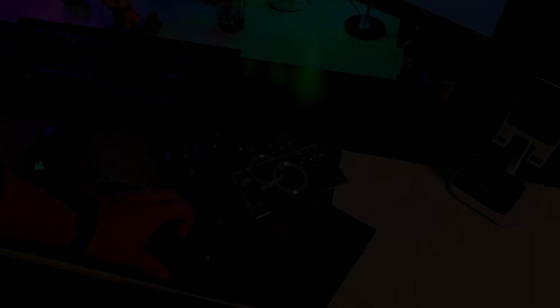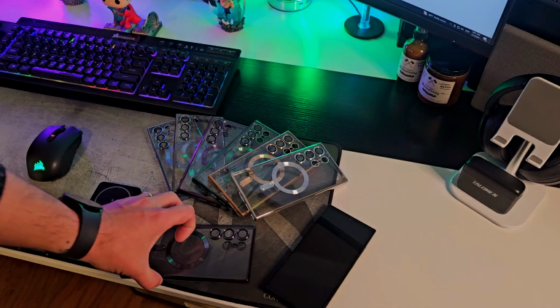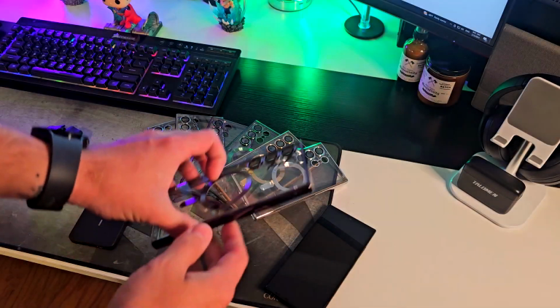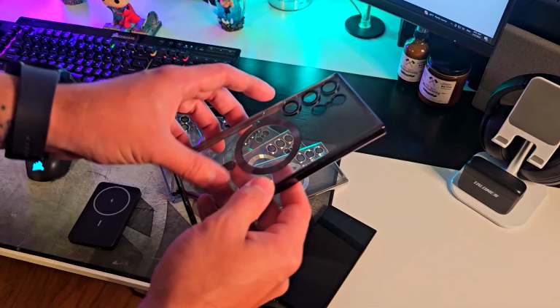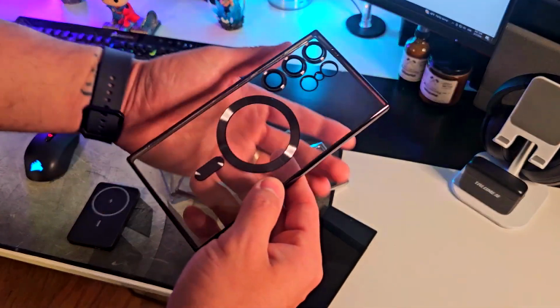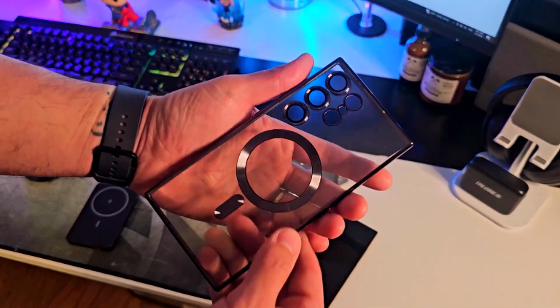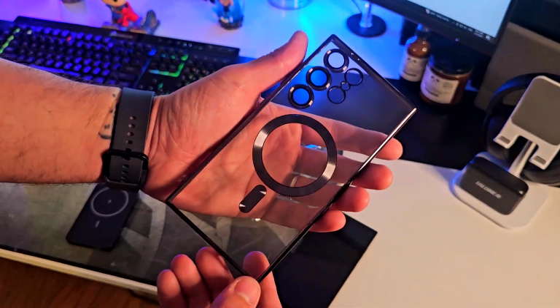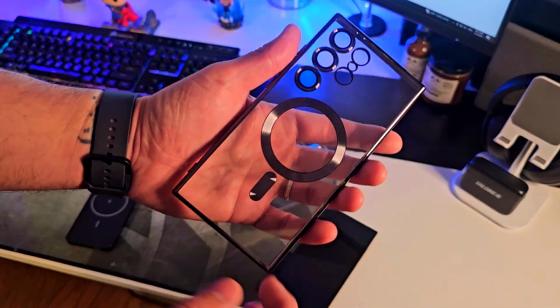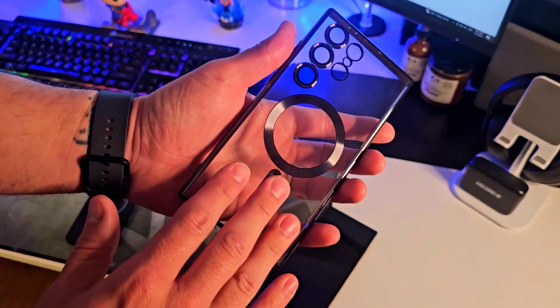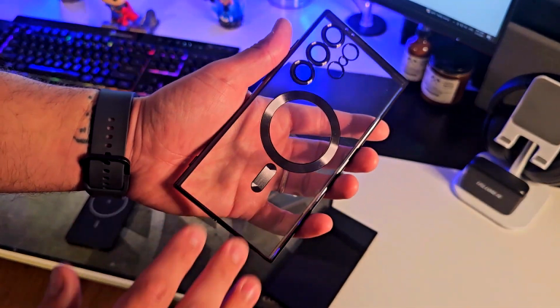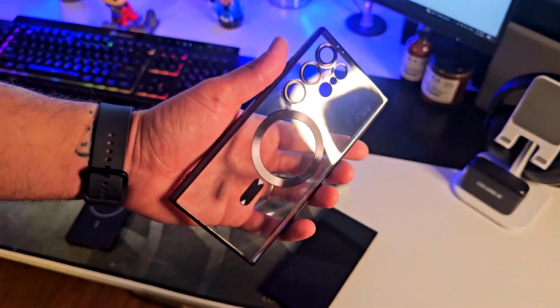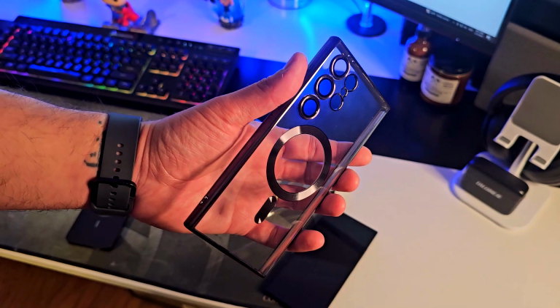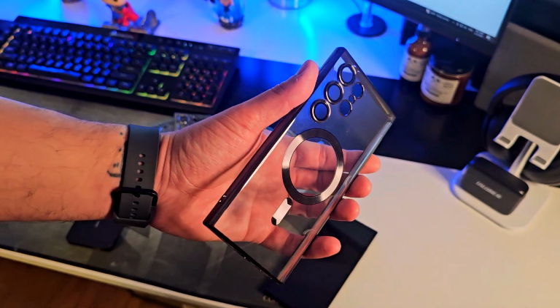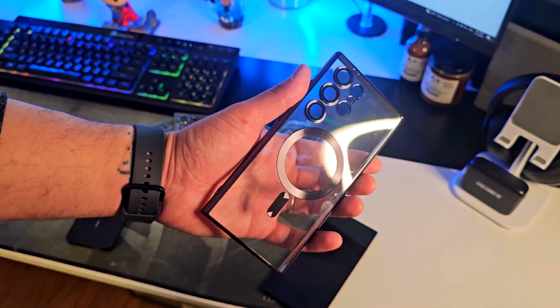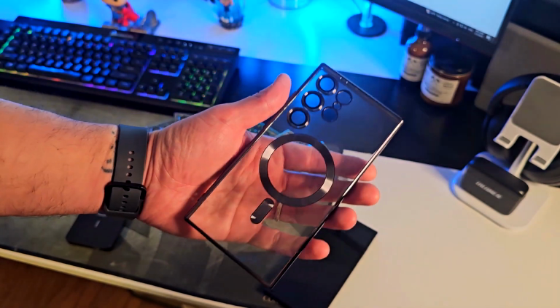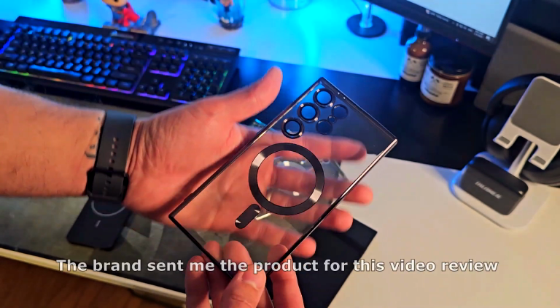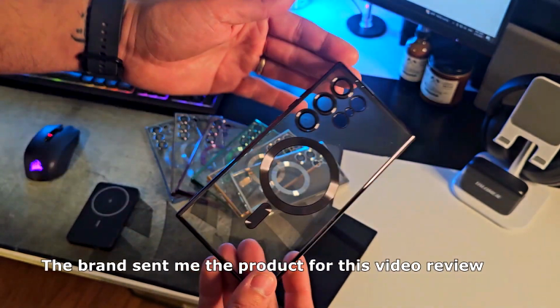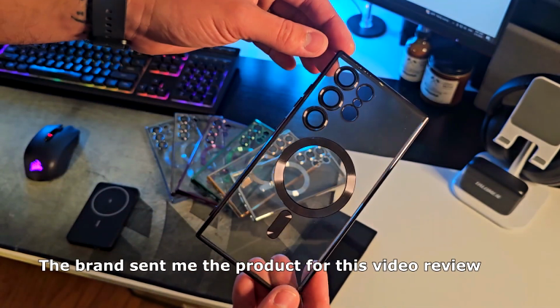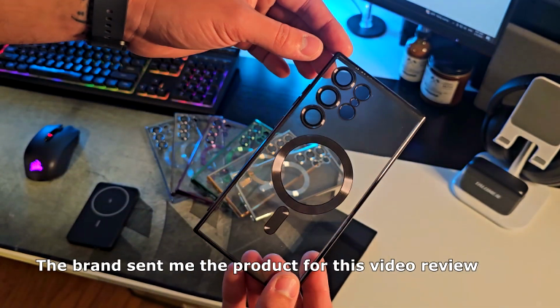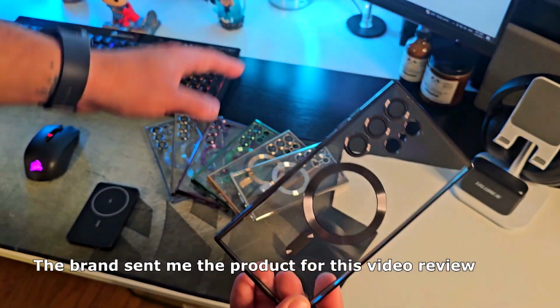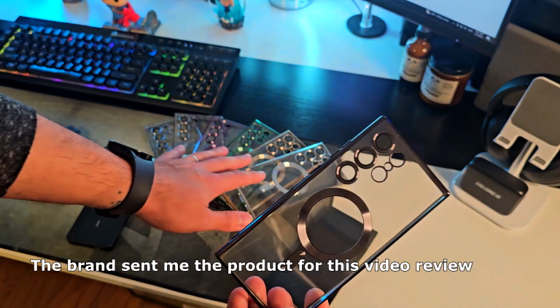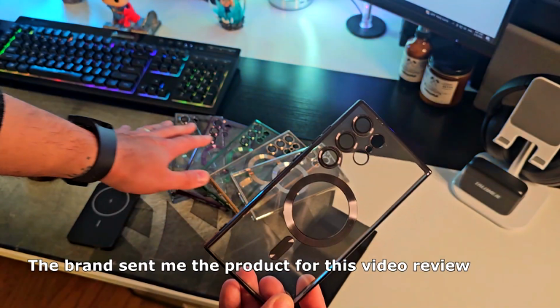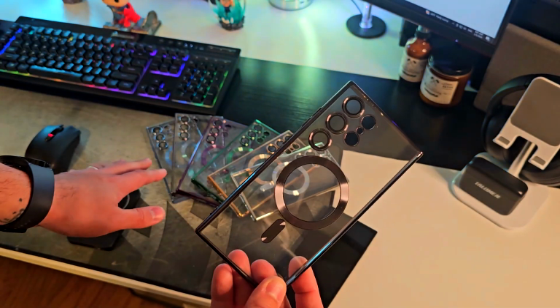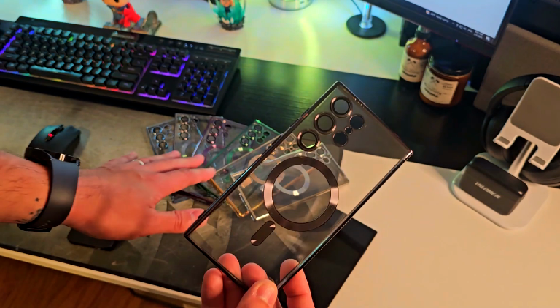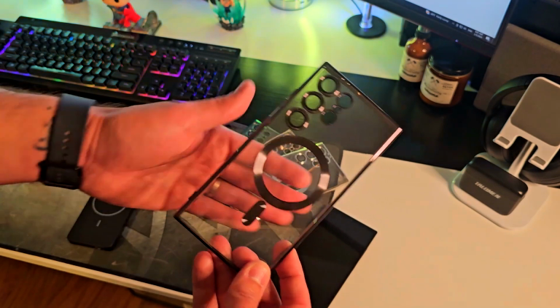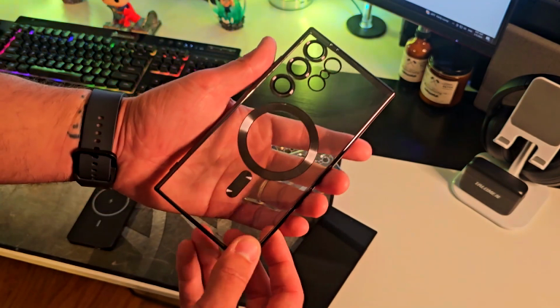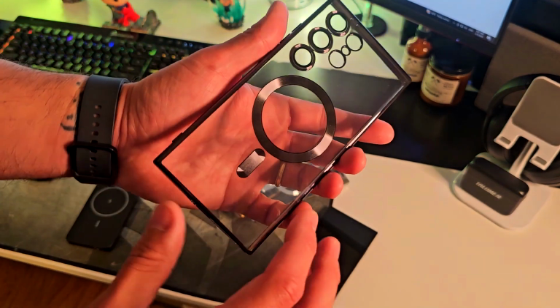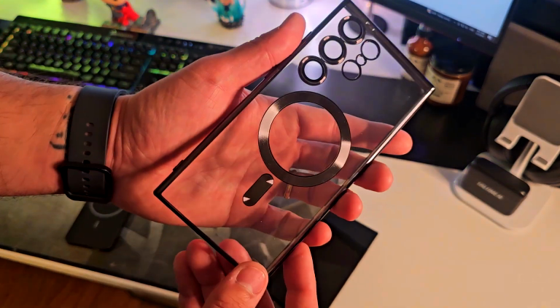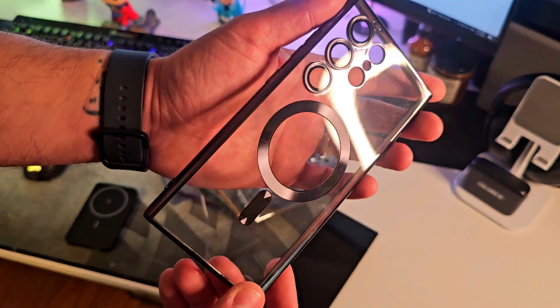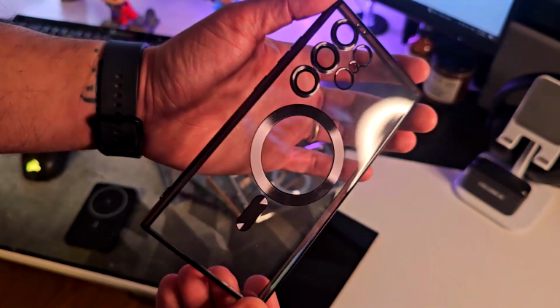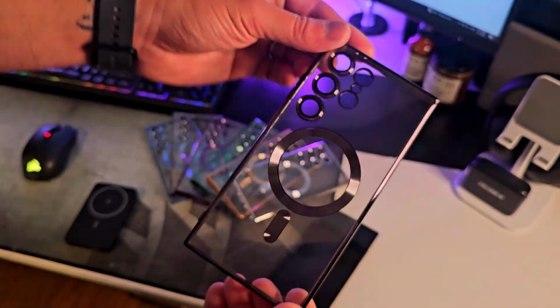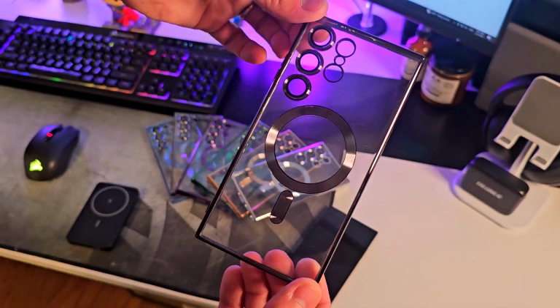Hey, how is it going? I'm Alex, and today I want to show you this case for the new Samsung Galaxy S24 Ultra that this brand sent to me for this video review. They sent me all the colors — I'm going to show you that in a few seconds. We're going to focus on the black one today.